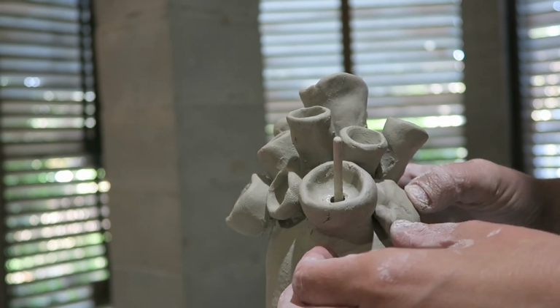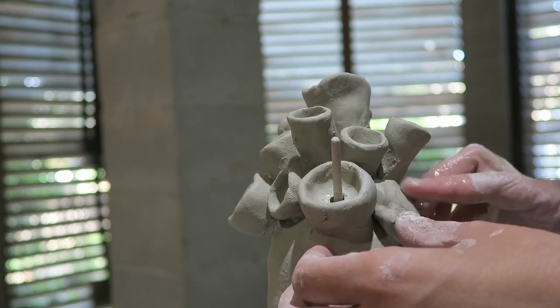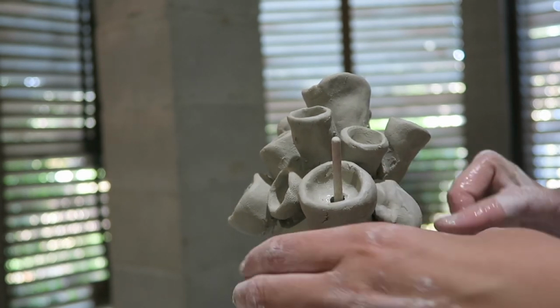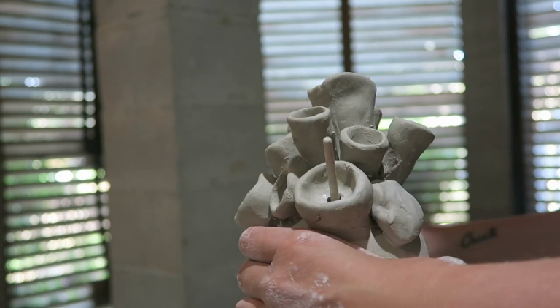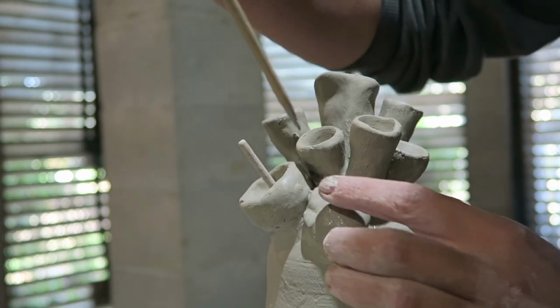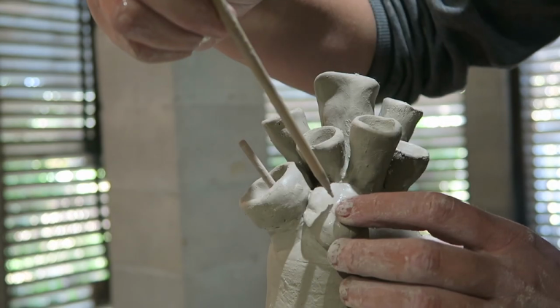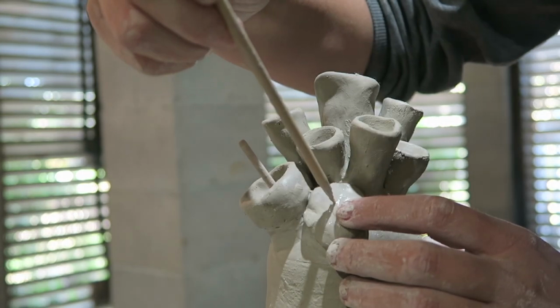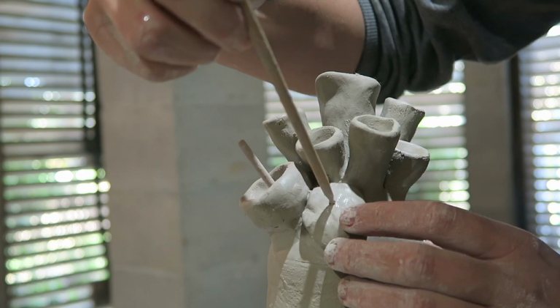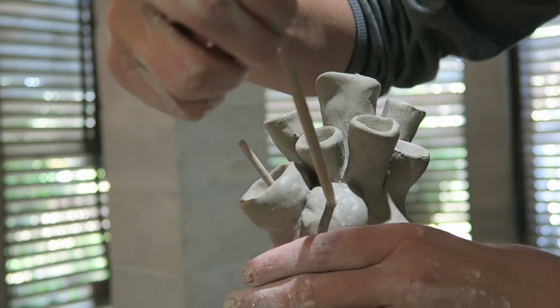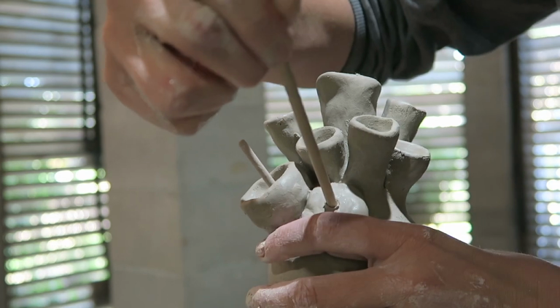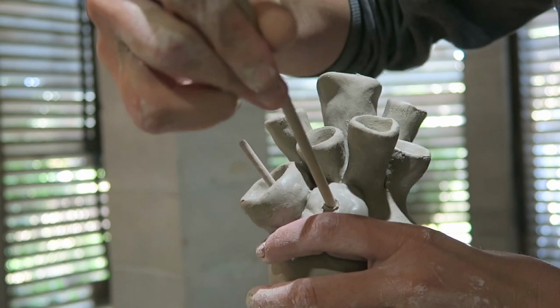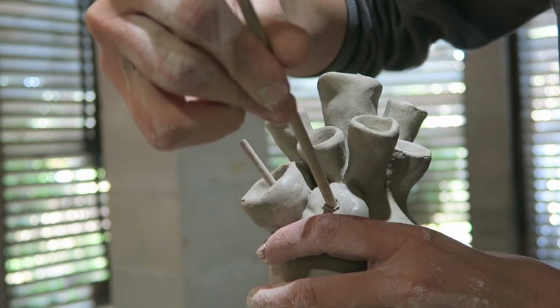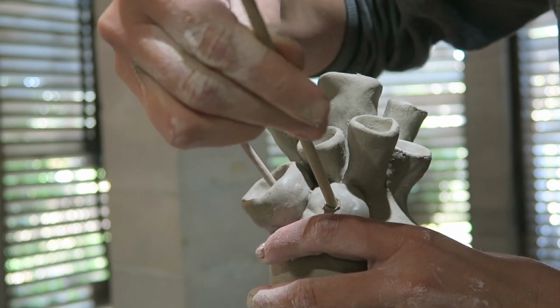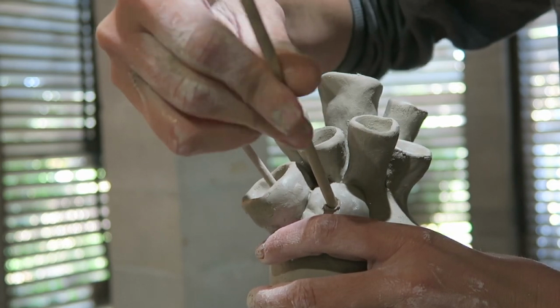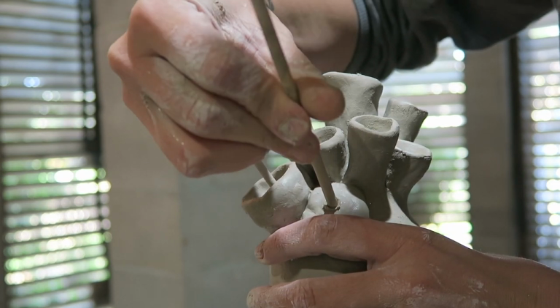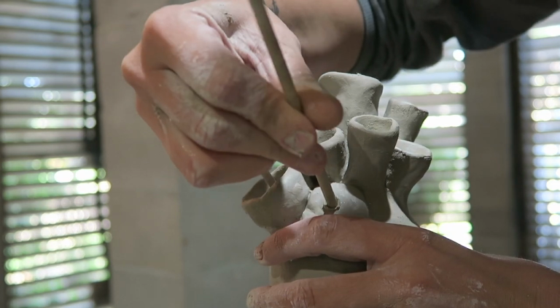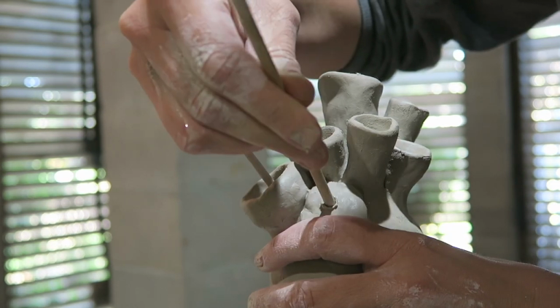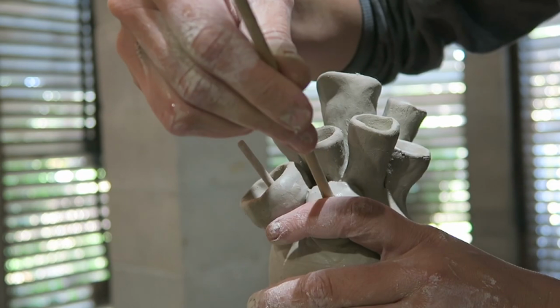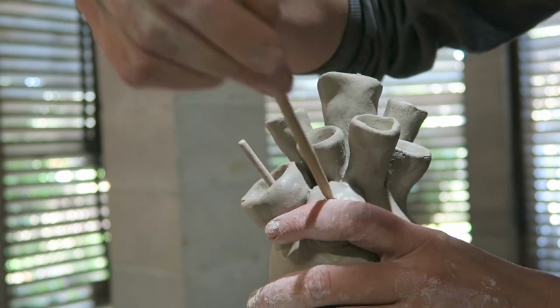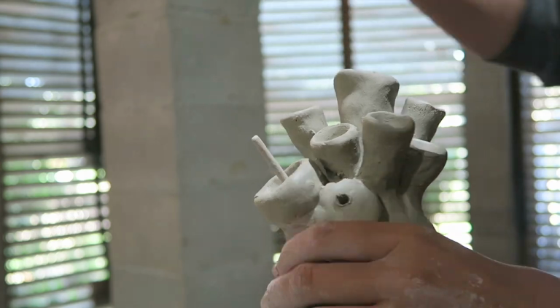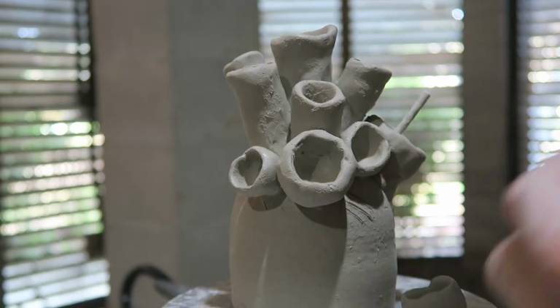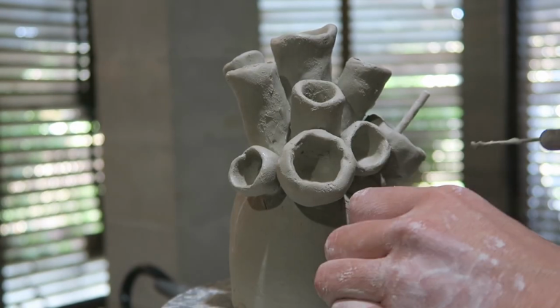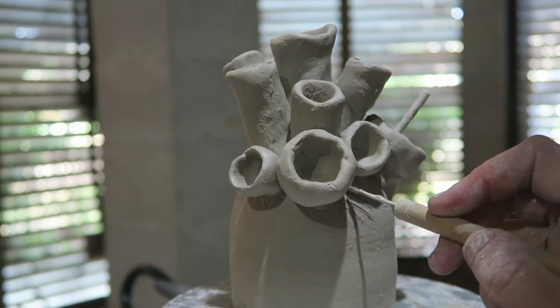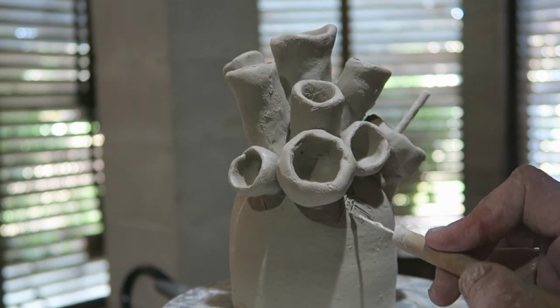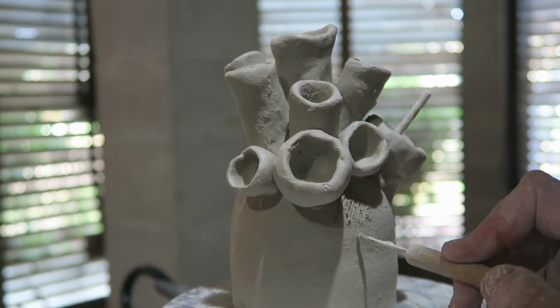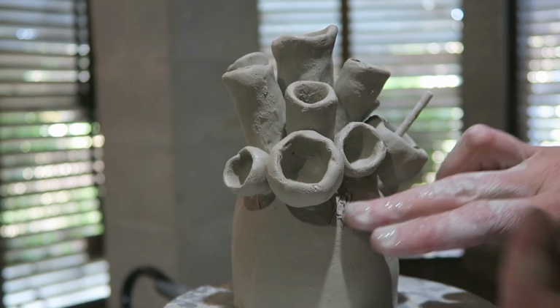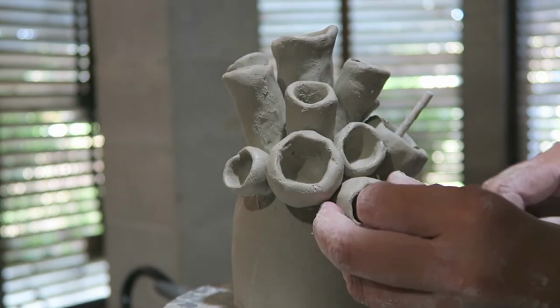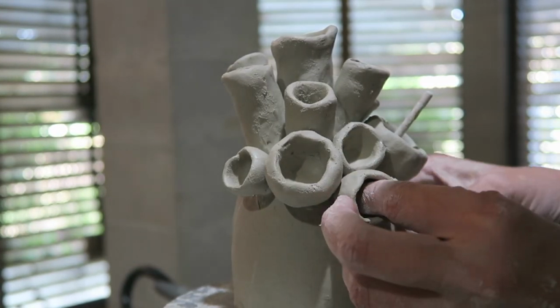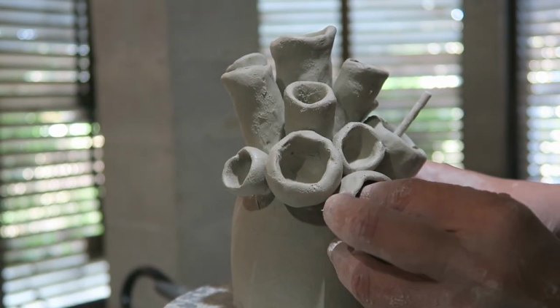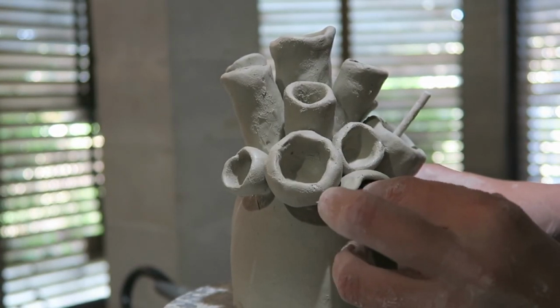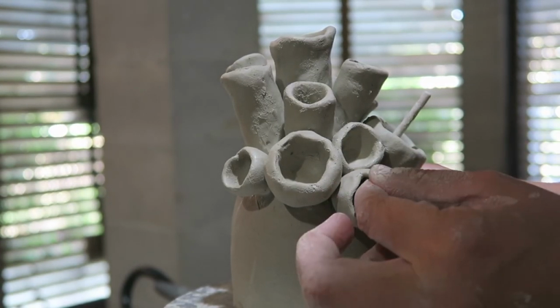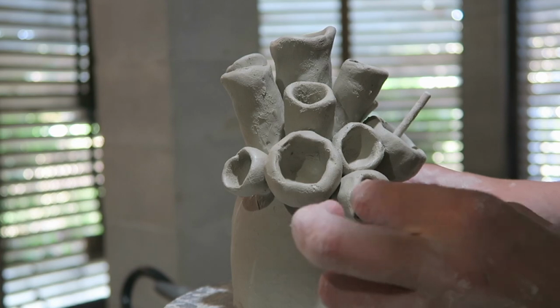Here I'm adding what I would call a rock coral for my carb hole. I wanted to go ahead and put that in there so I knew exactly where it was, so as I built around it I didn't accidentally cover up the area where I want the carb hole to be.